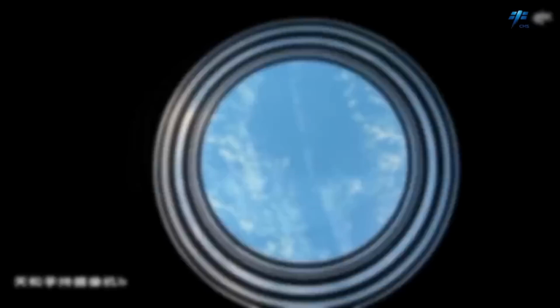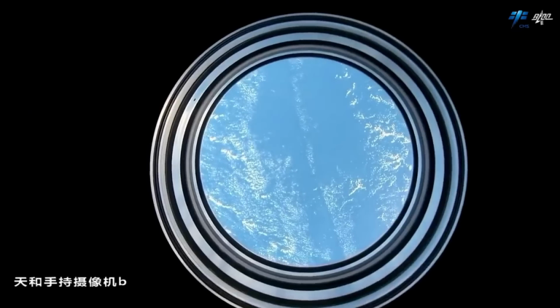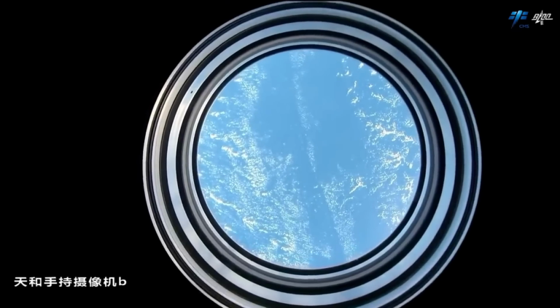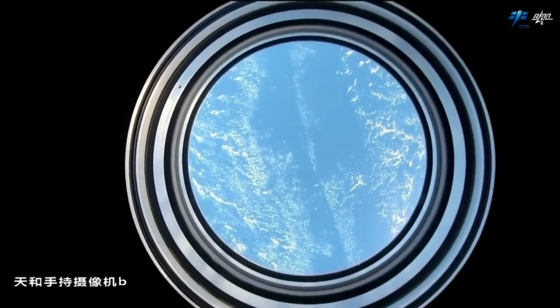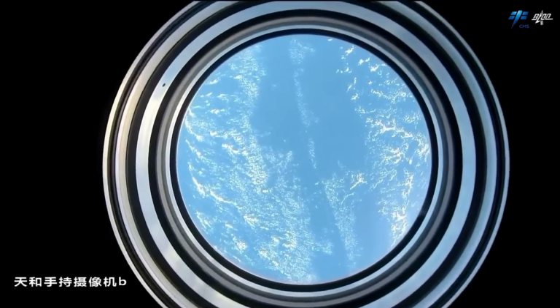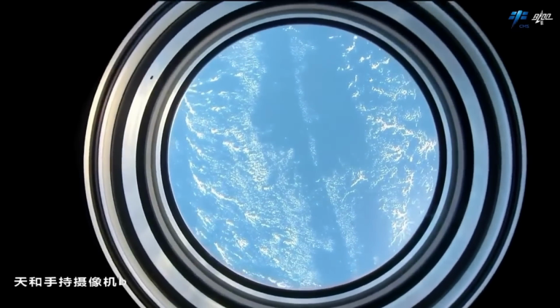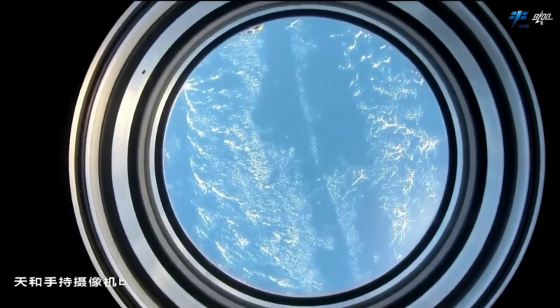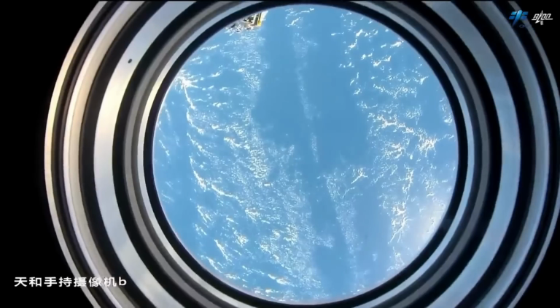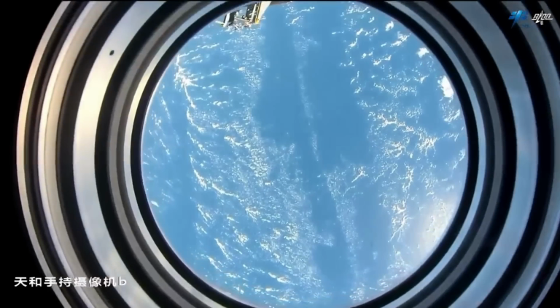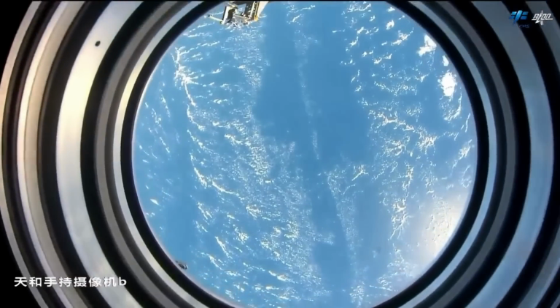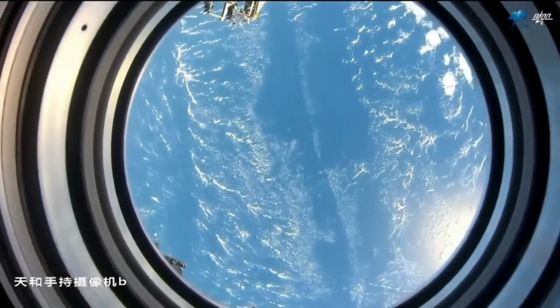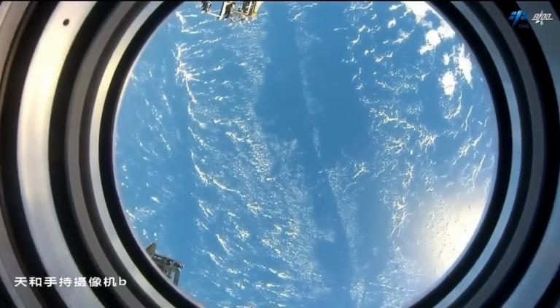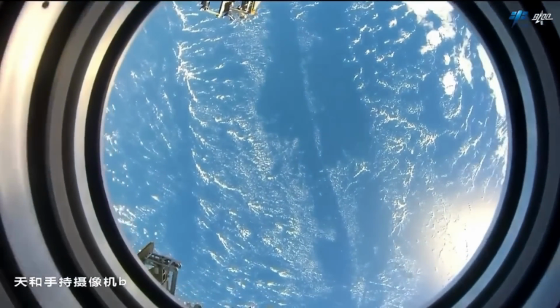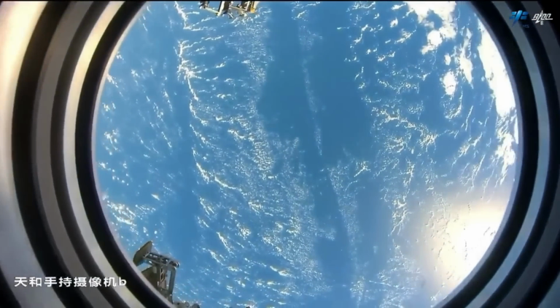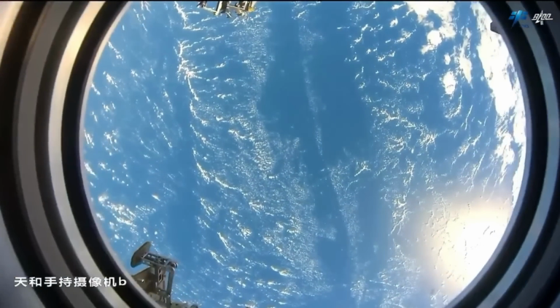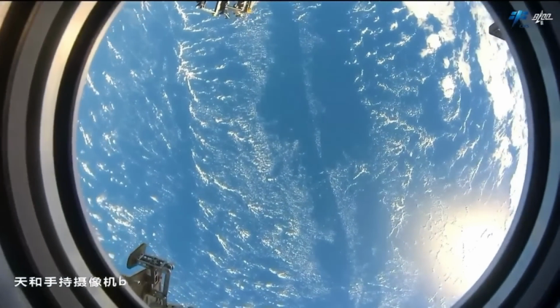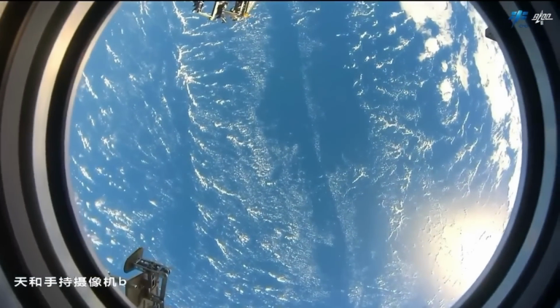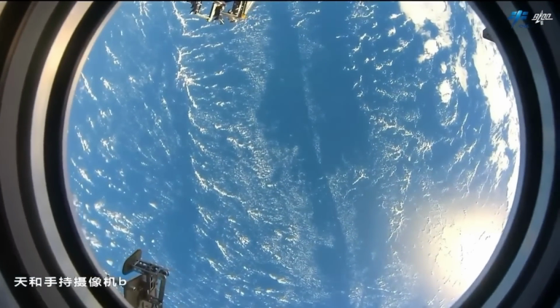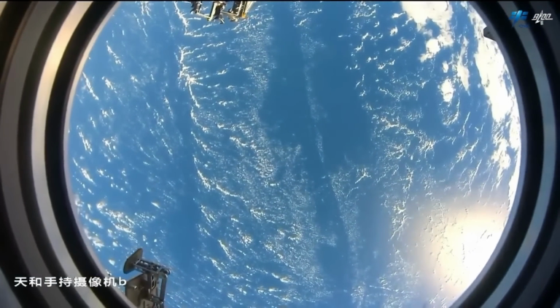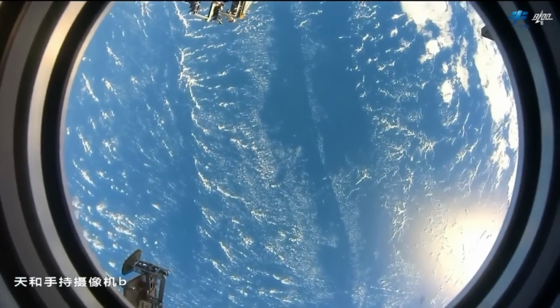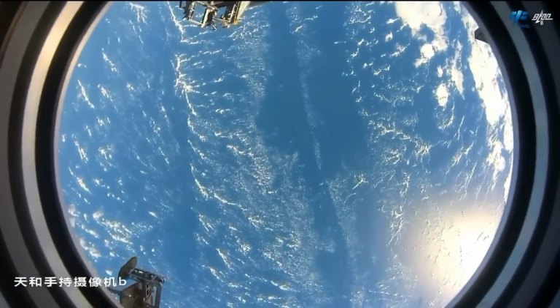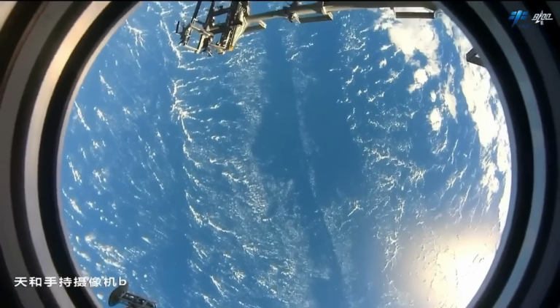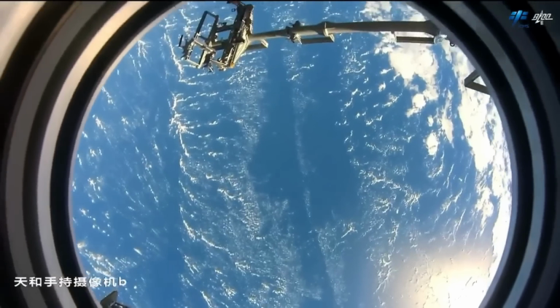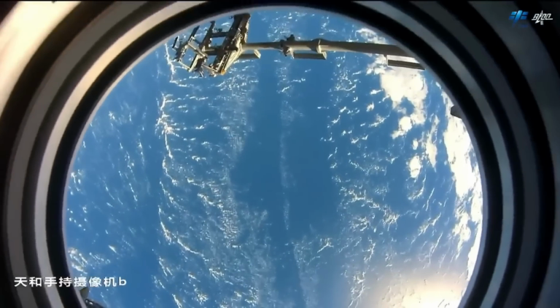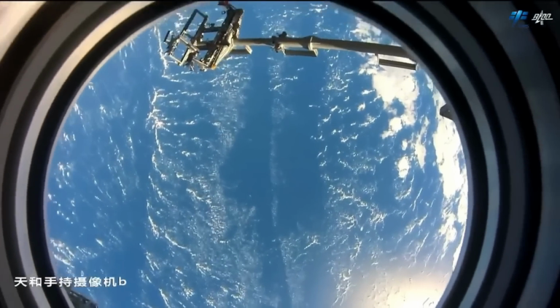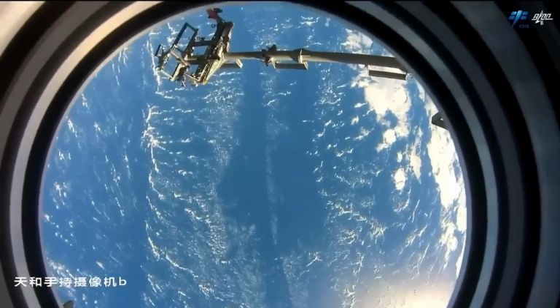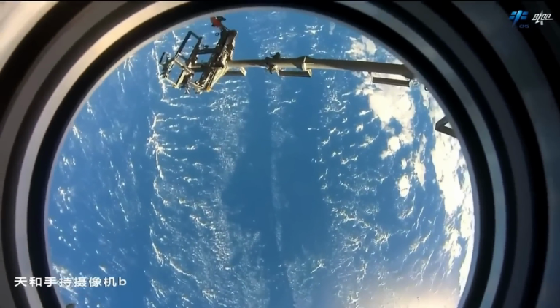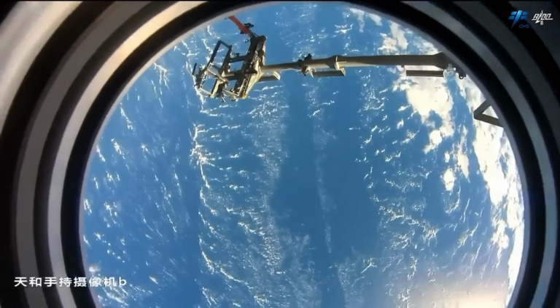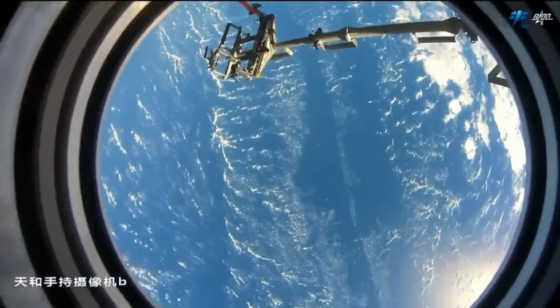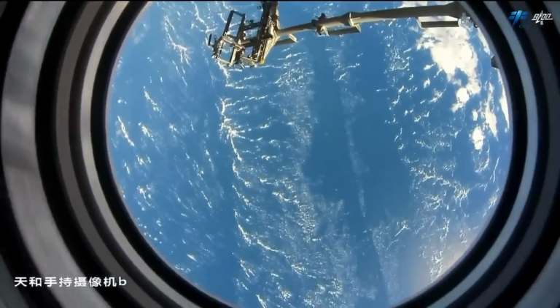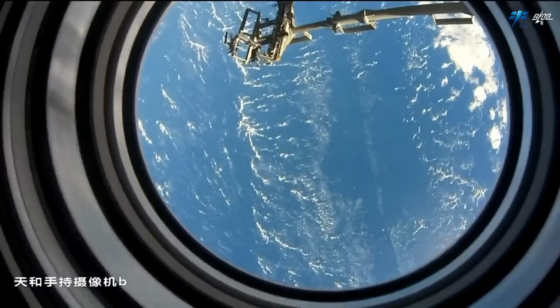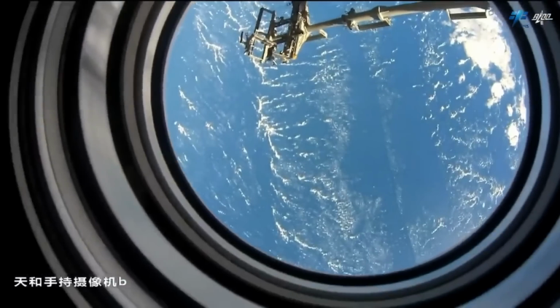These are the scenes that astronauts aboard the Tiangong station witness. It orbits at an altitude of approximately 385 kilometers, and its orbit is inclined by 41.5 degrees to the equator.